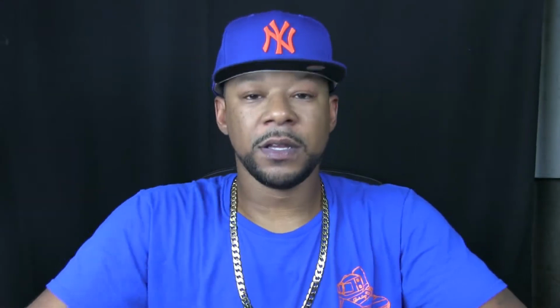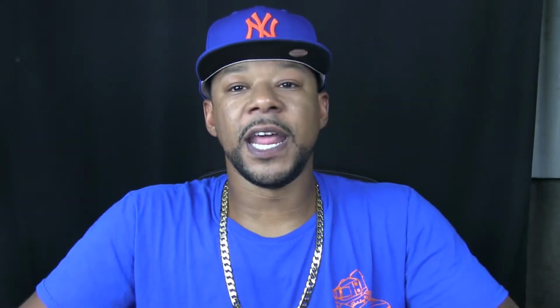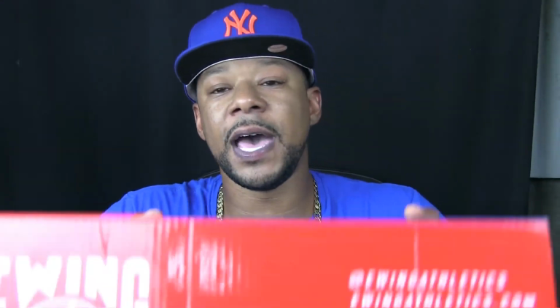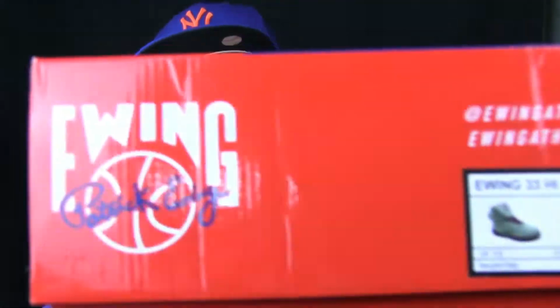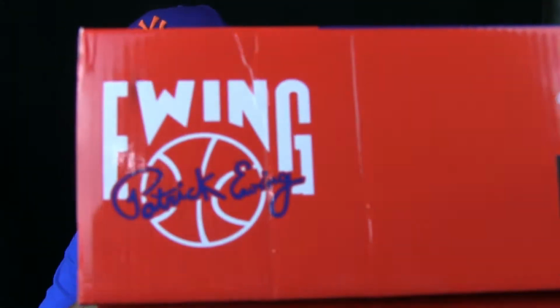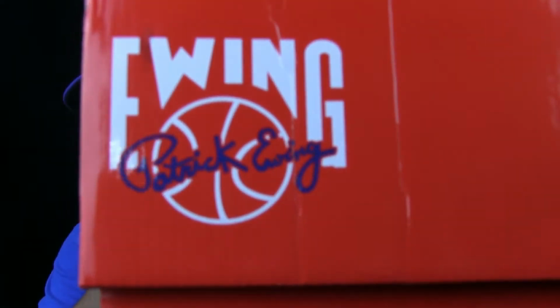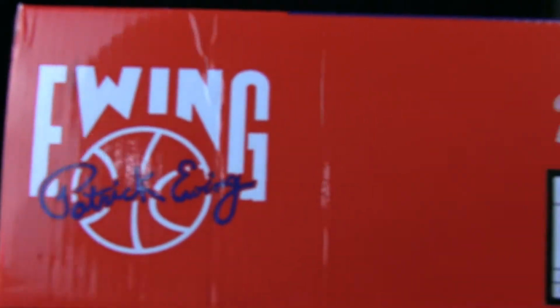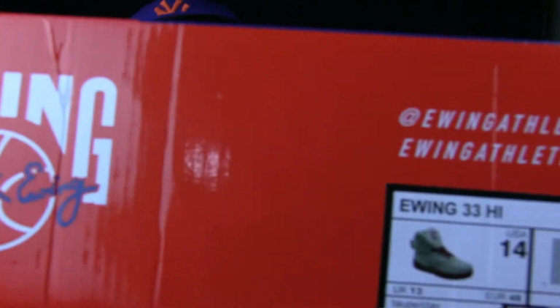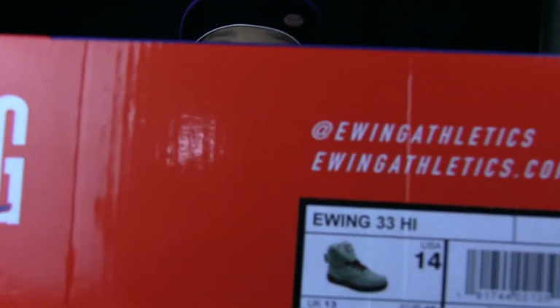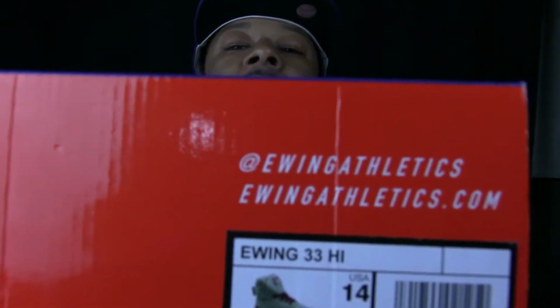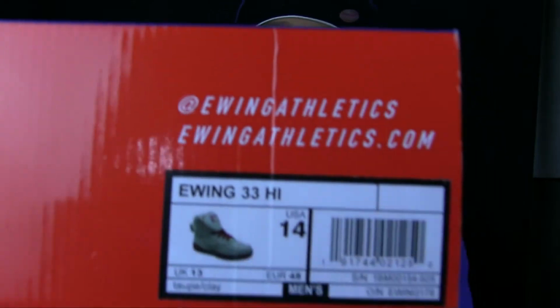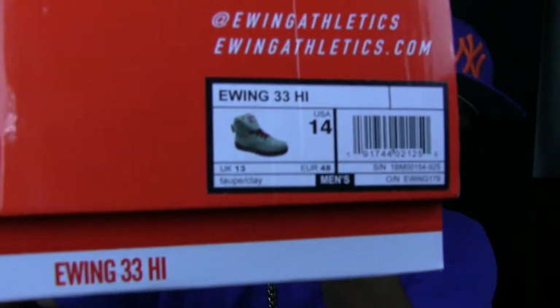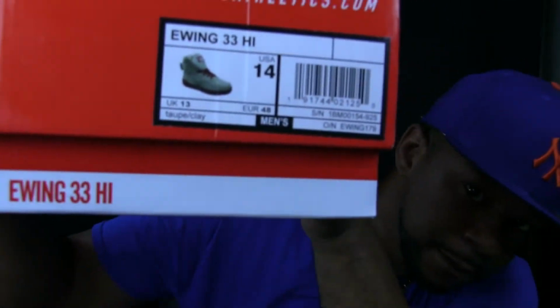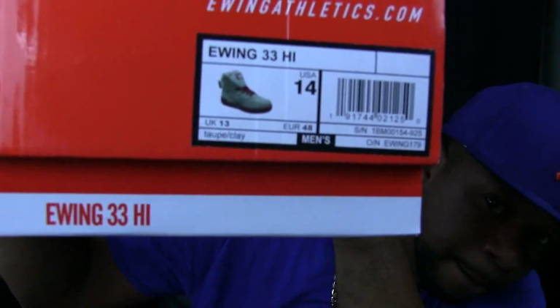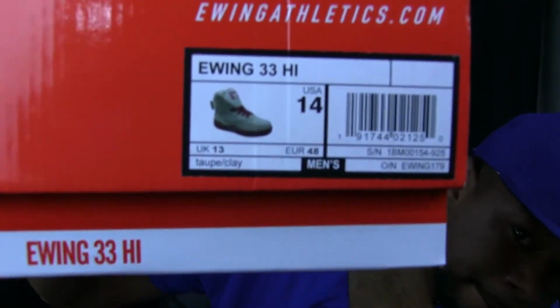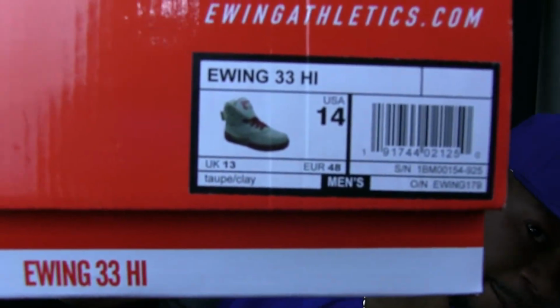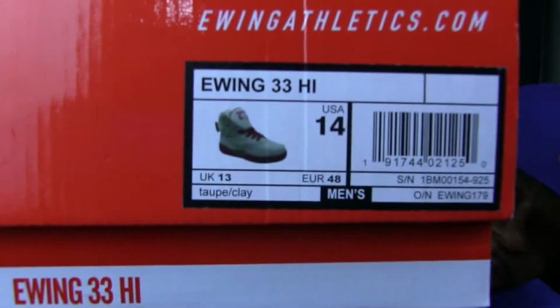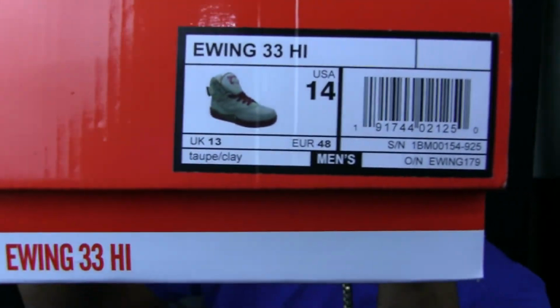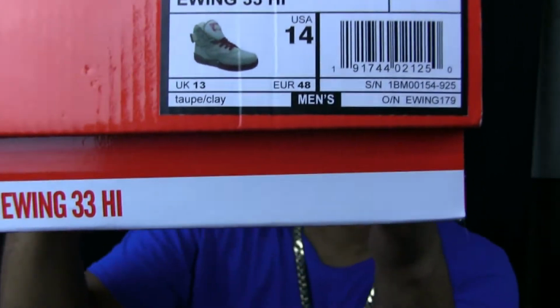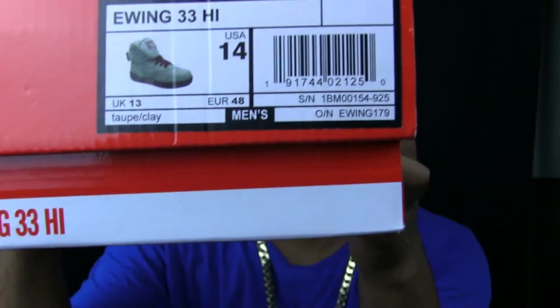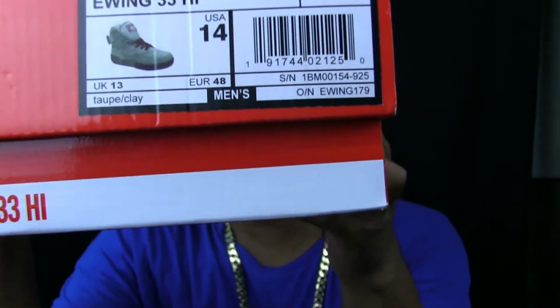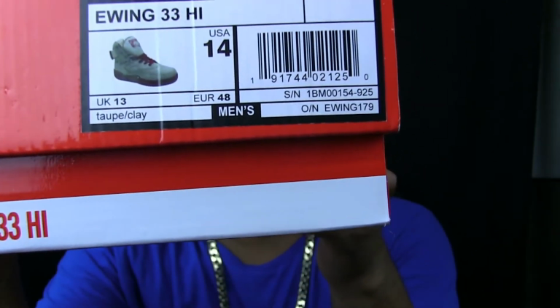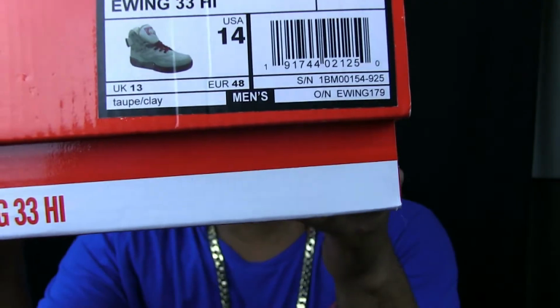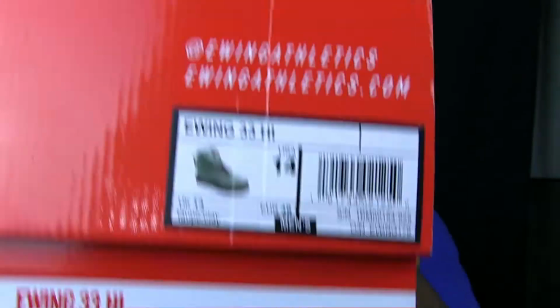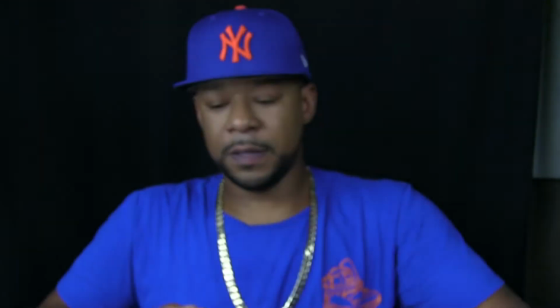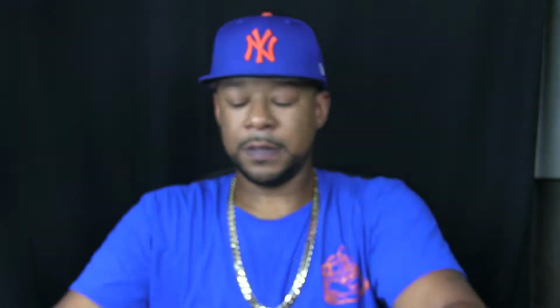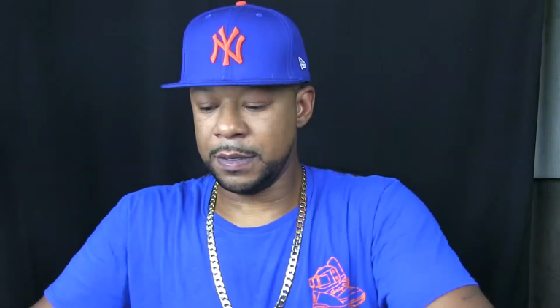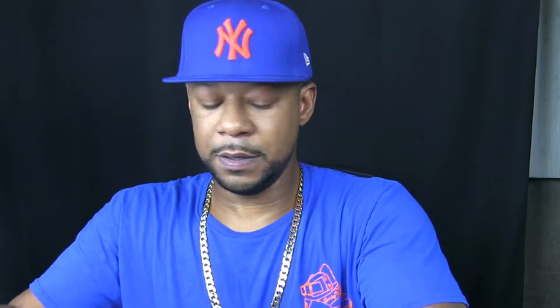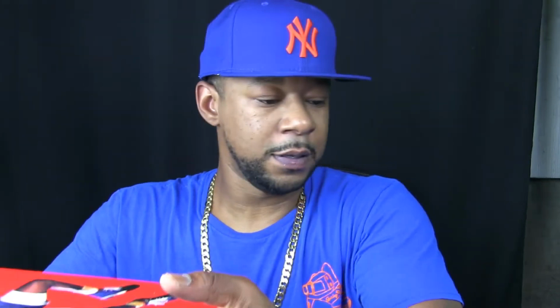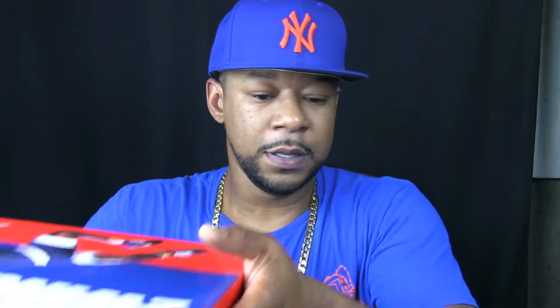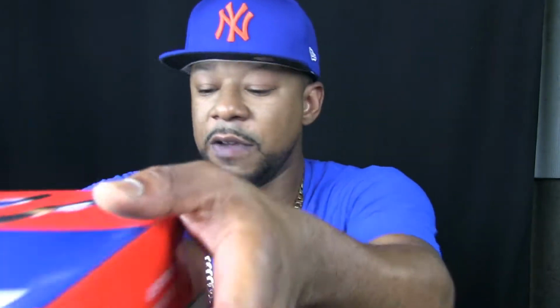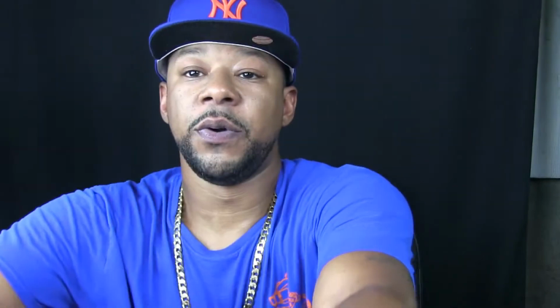Alright, today we got — see it? — another pair of Ewings. Size 14. Let's get right to it.